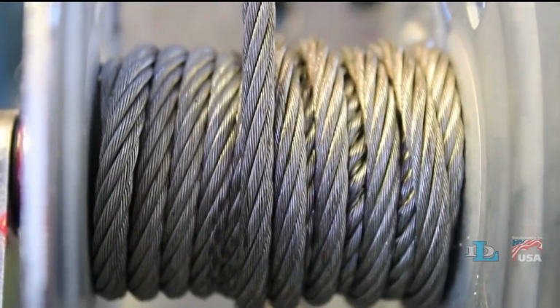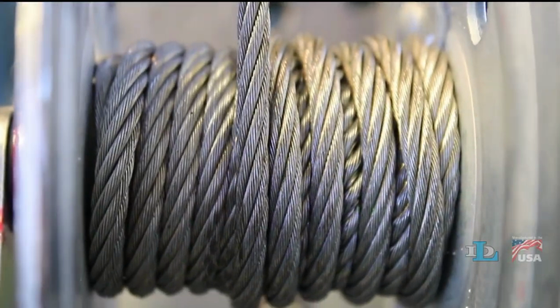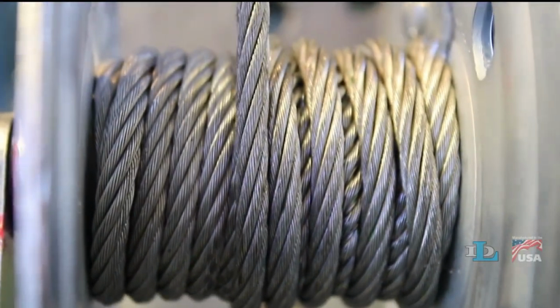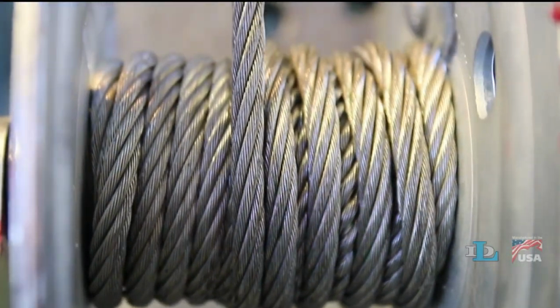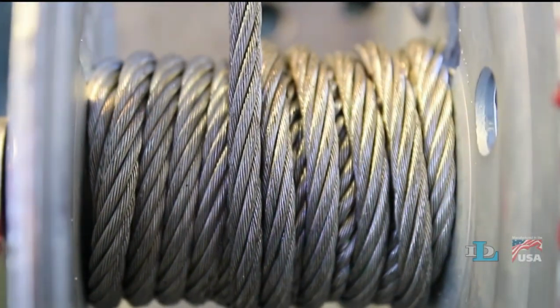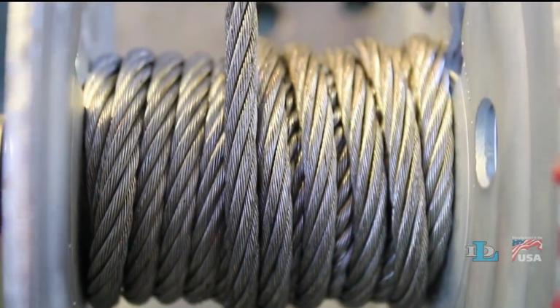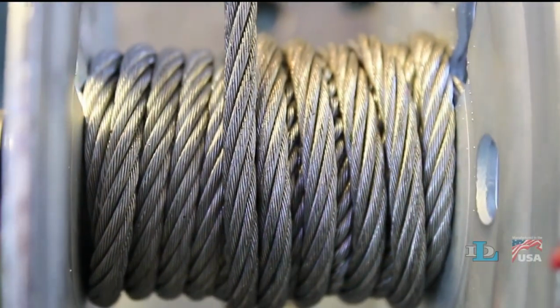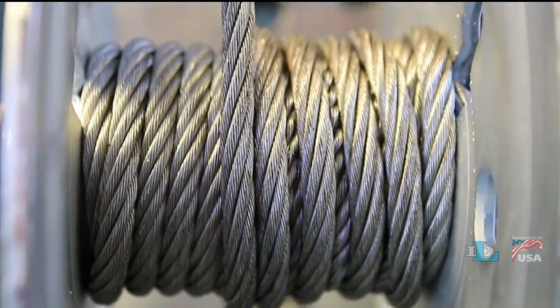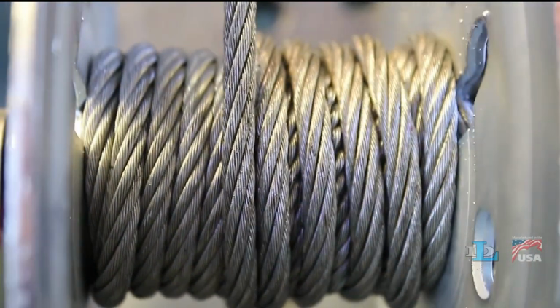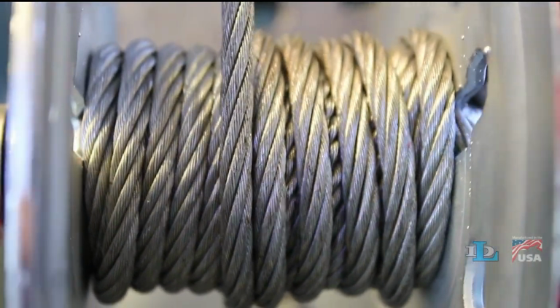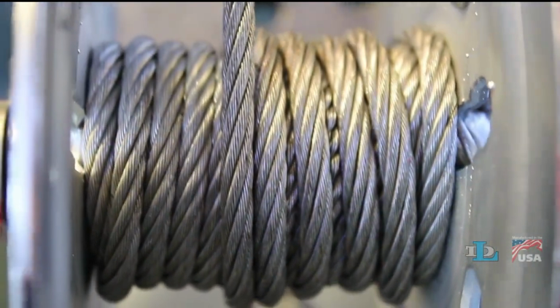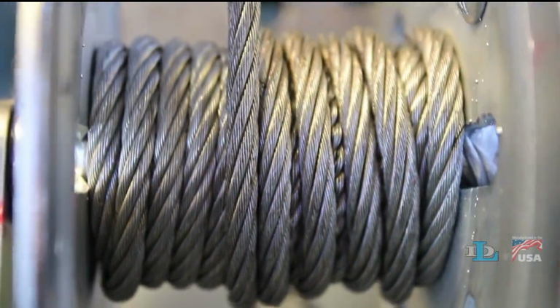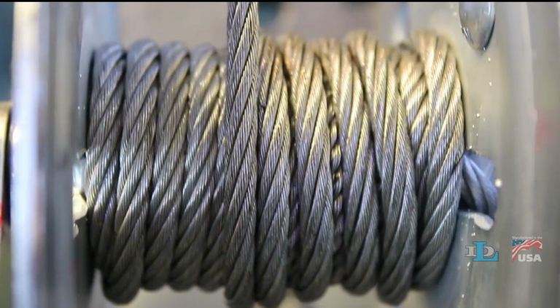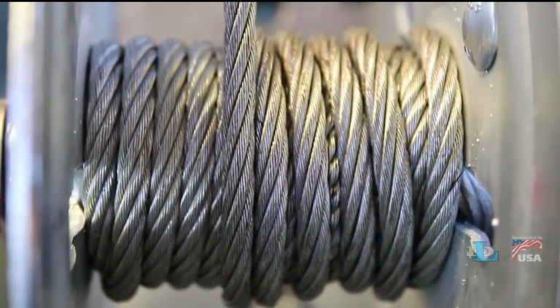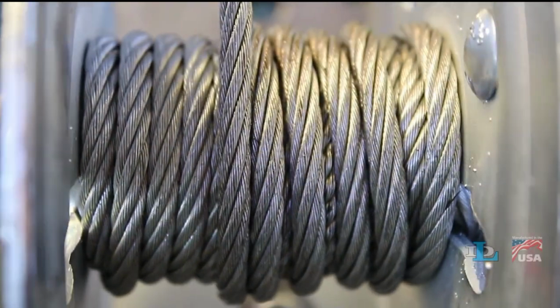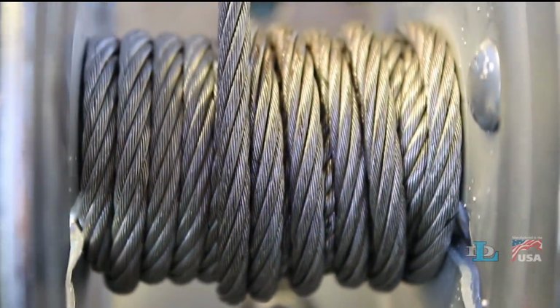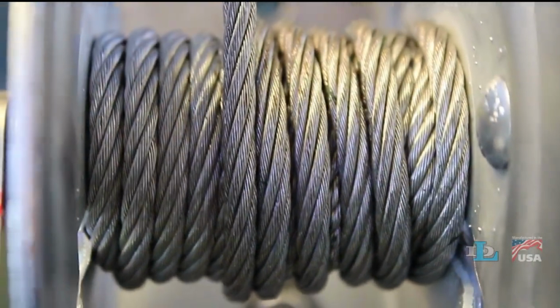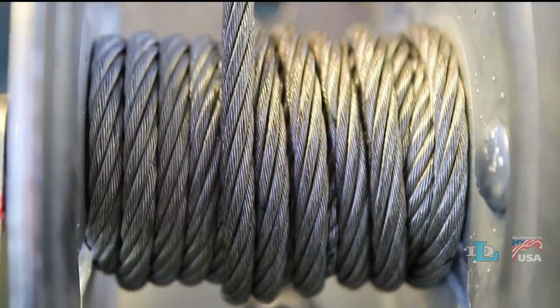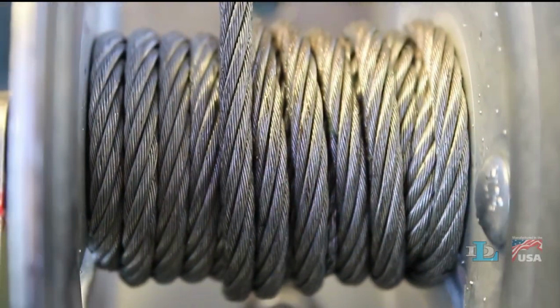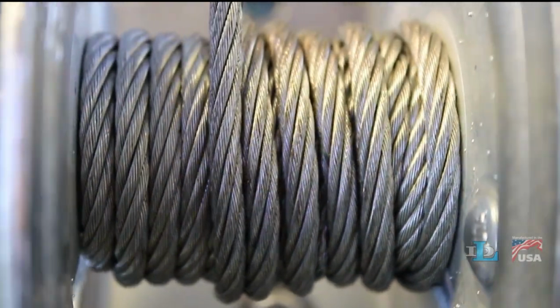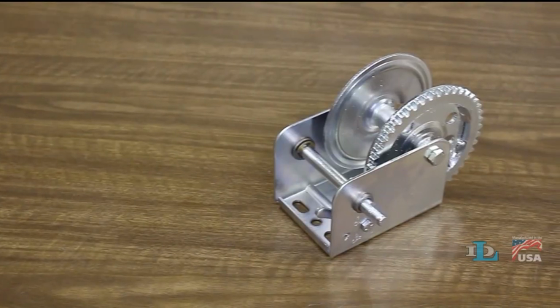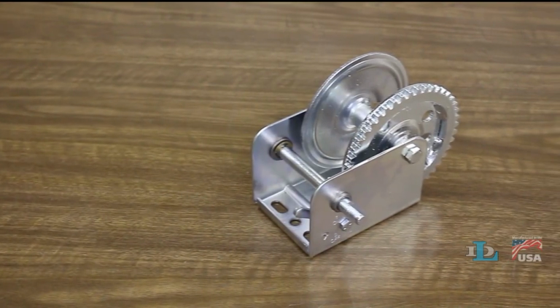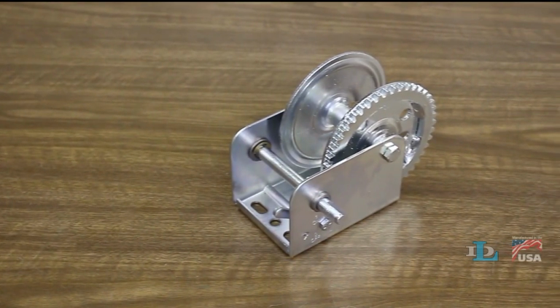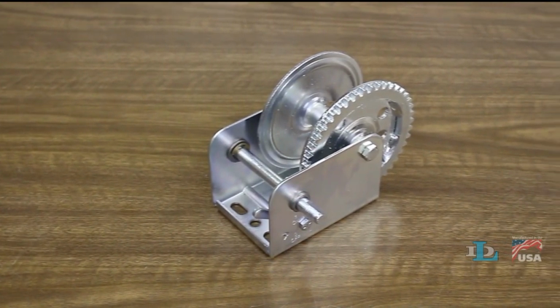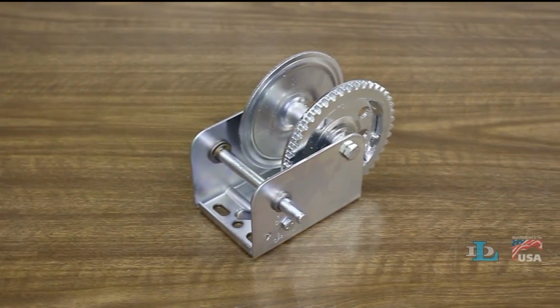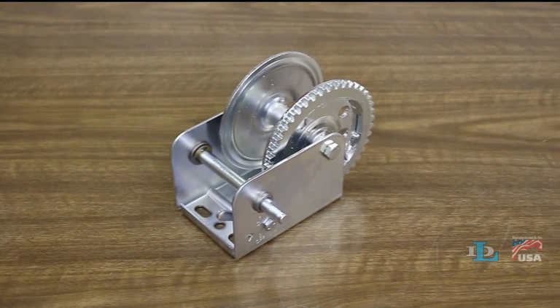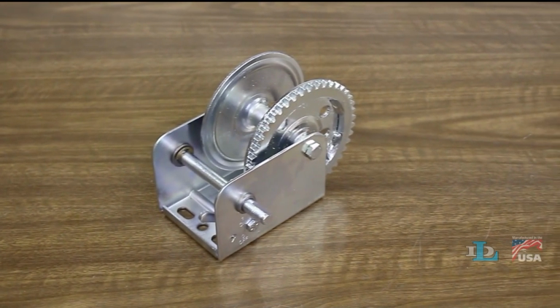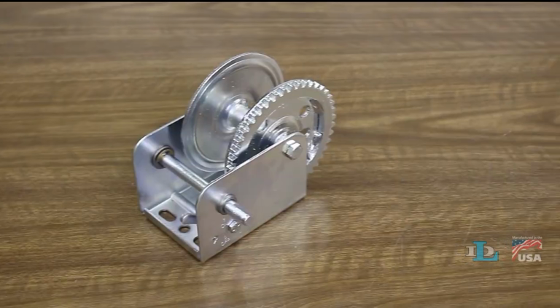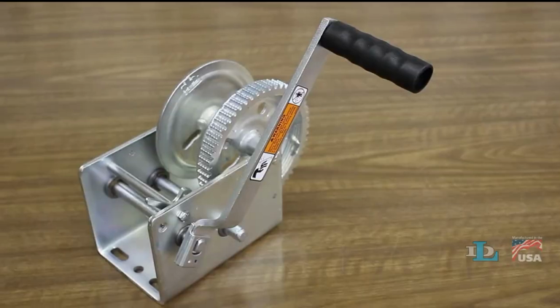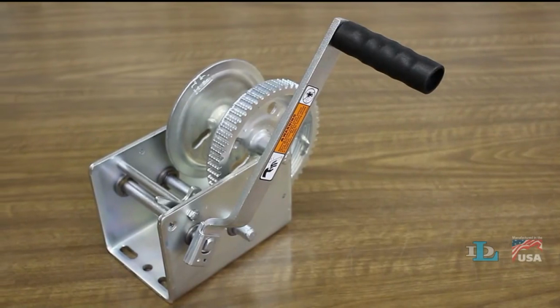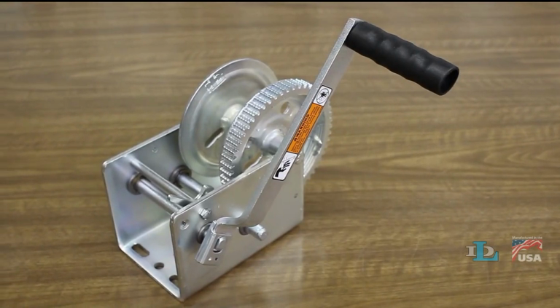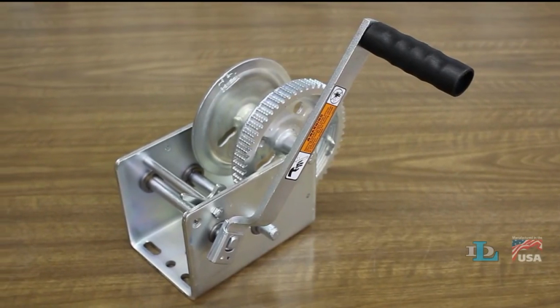DL winches are rated on the third layer of cable on the drum, rather than the first layer like all of our competitors. This means that our winches last longer and have more safety margin built into them.